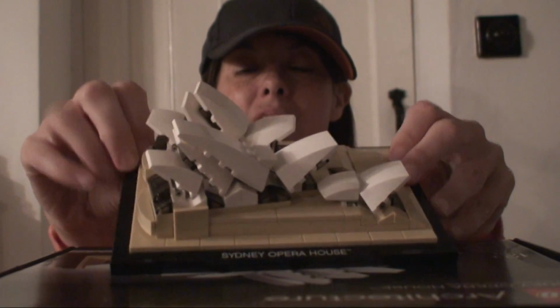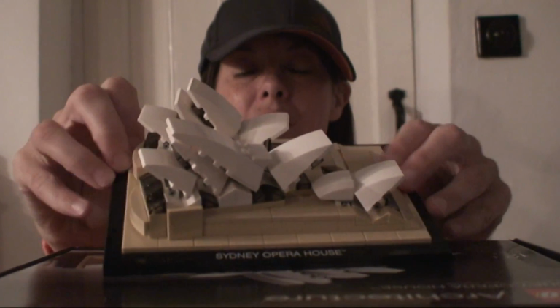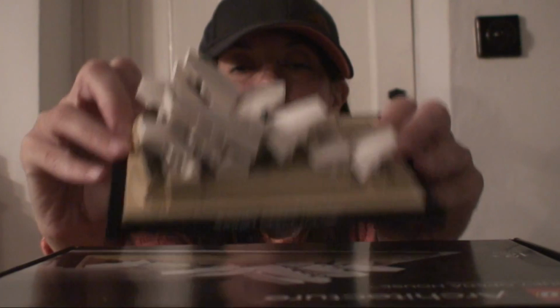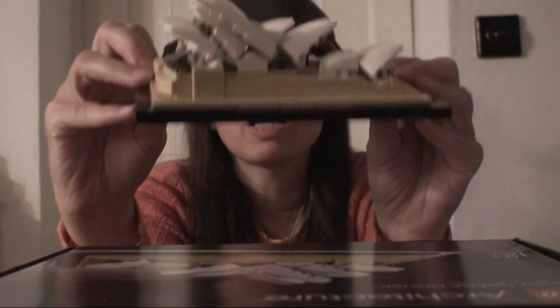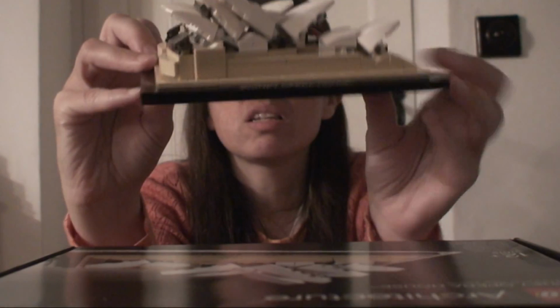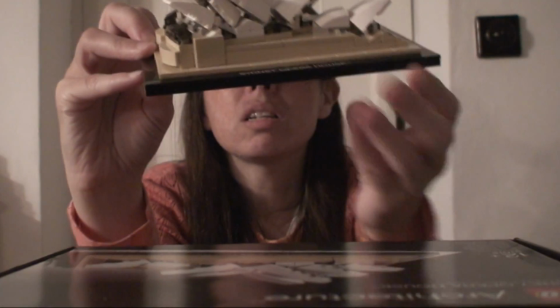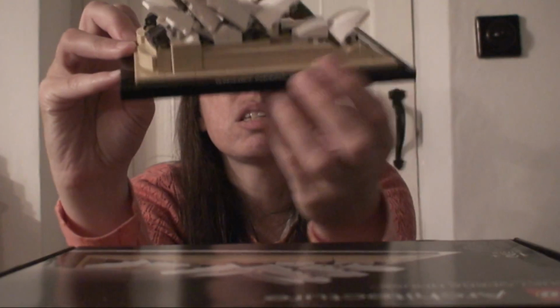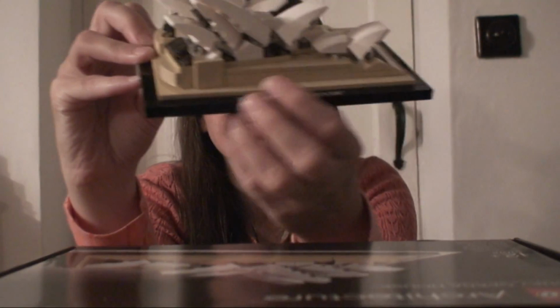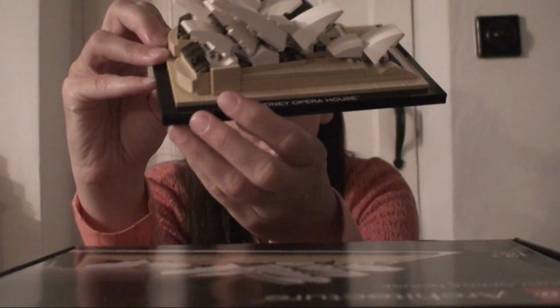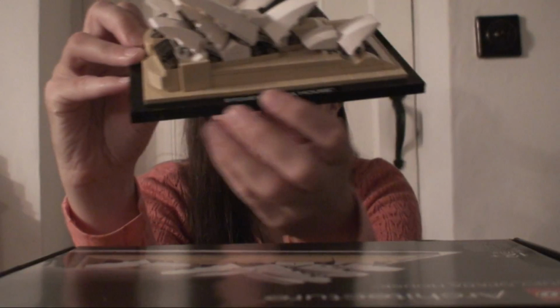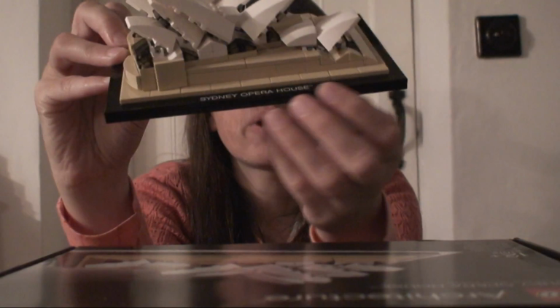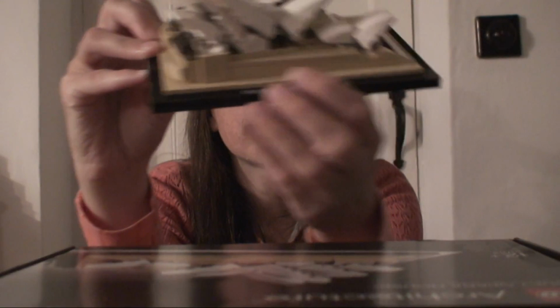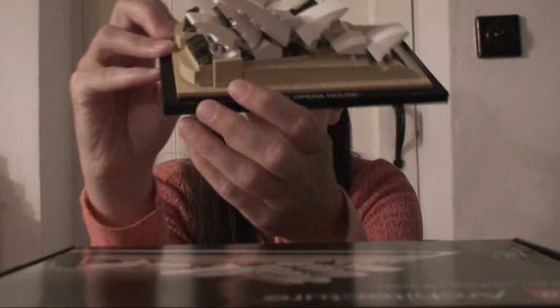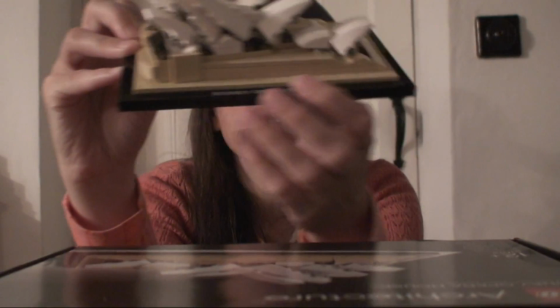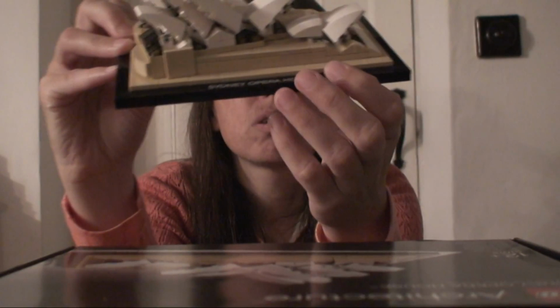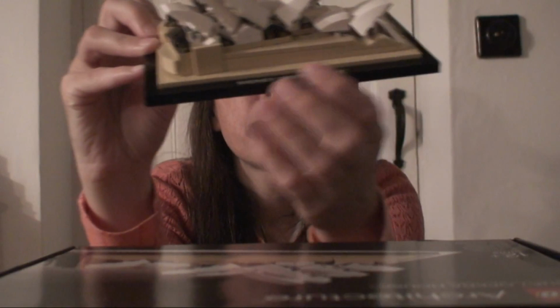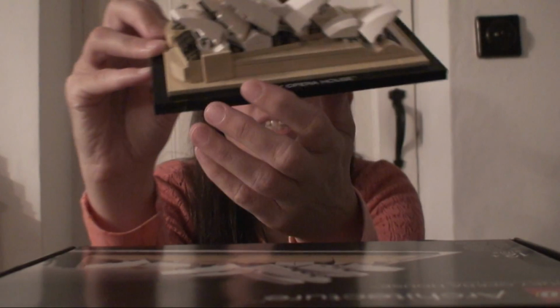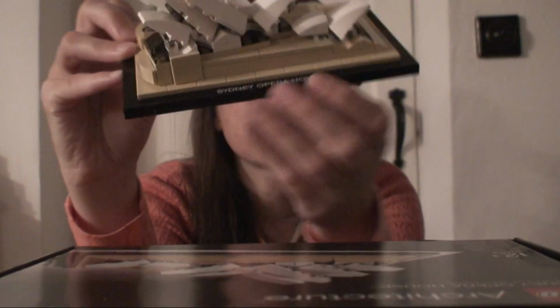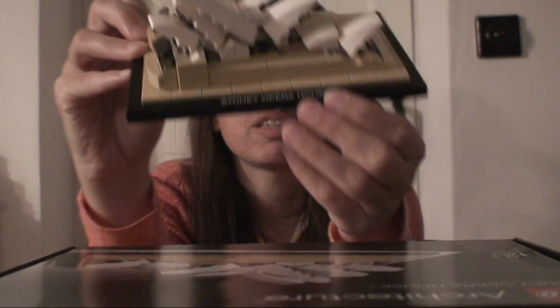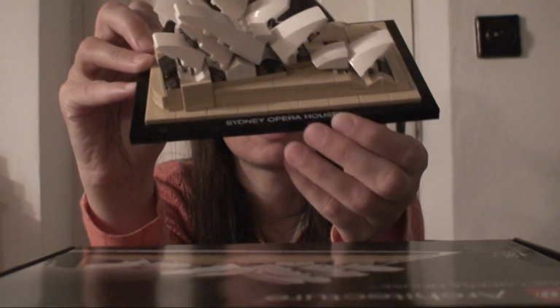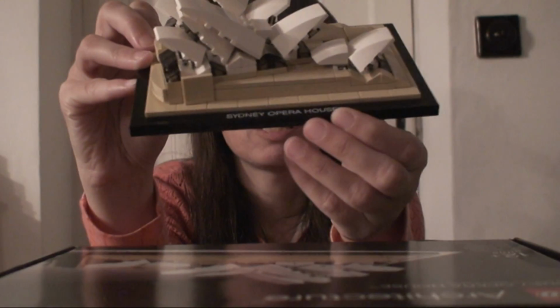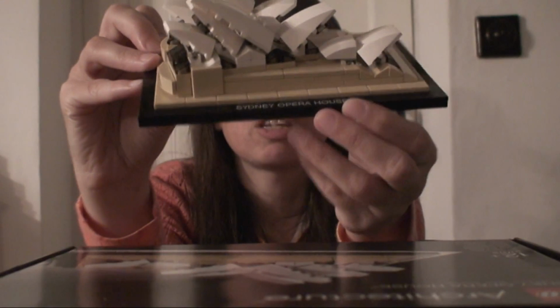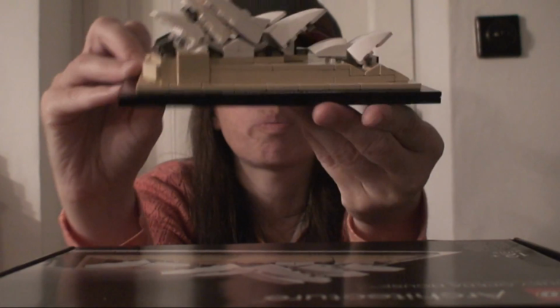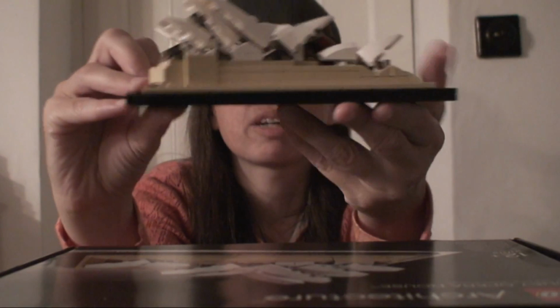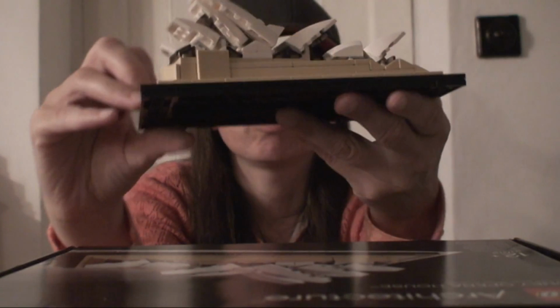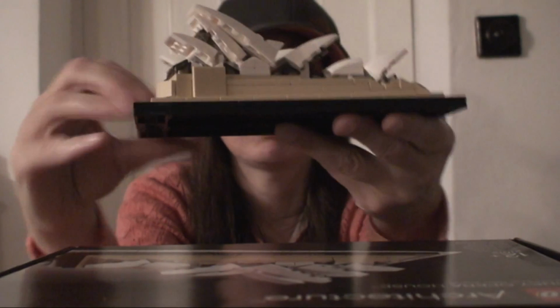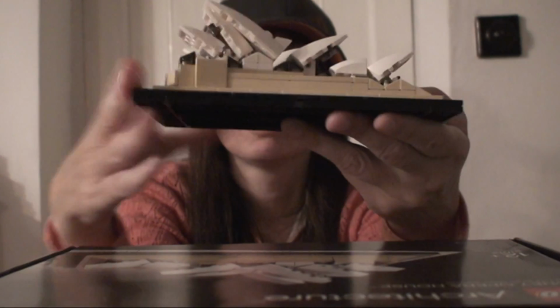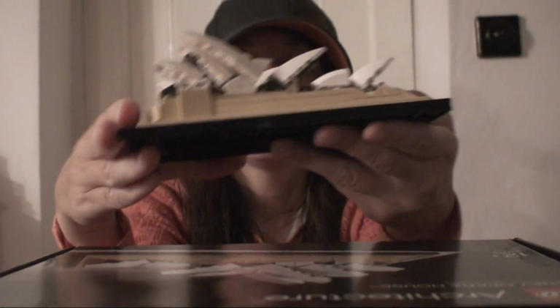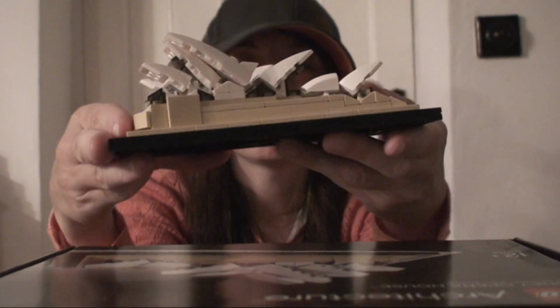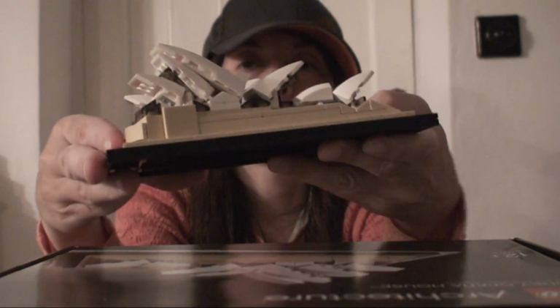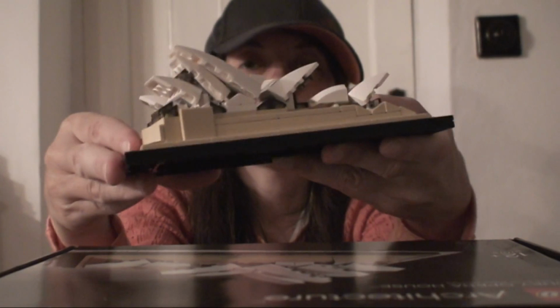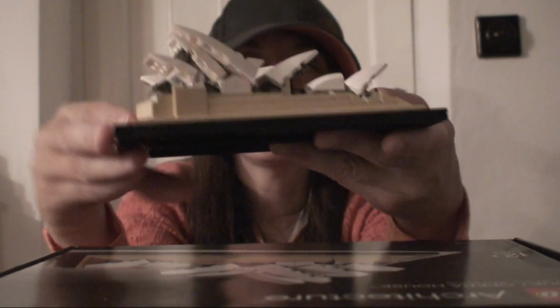Now this has a little Sydney Opera House piece that goes in there. There's Sydney Opera House on the front, and it comes on a base.